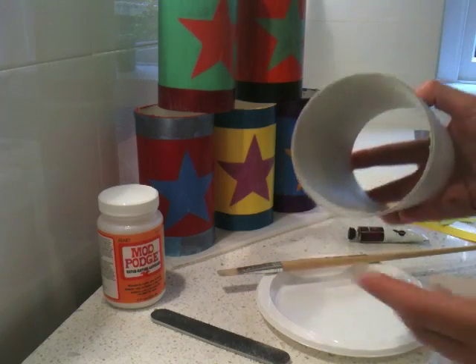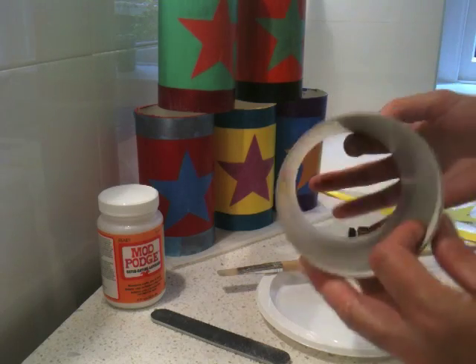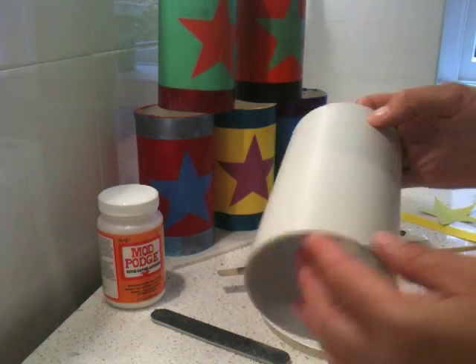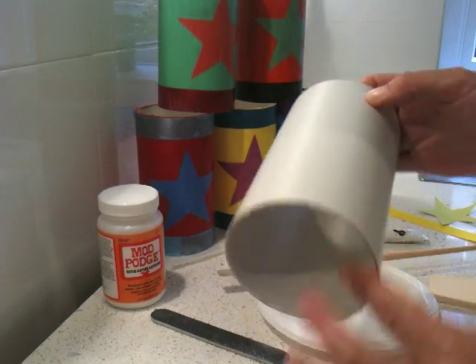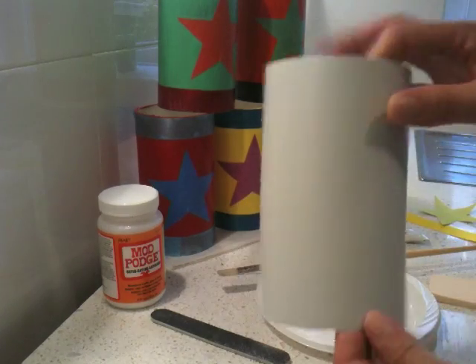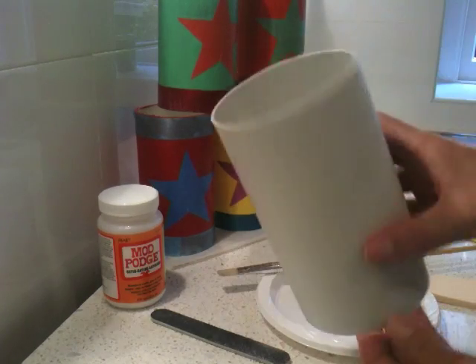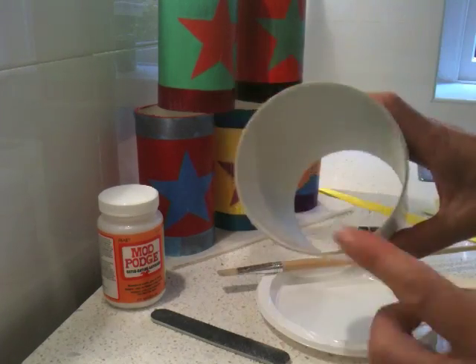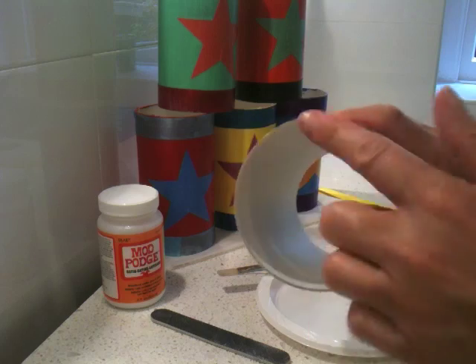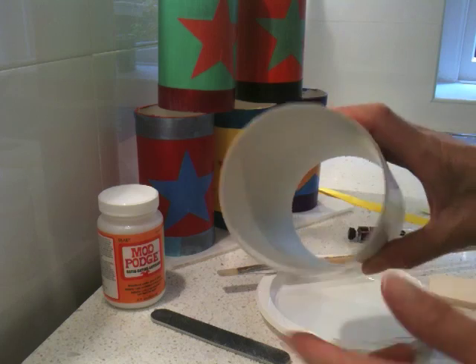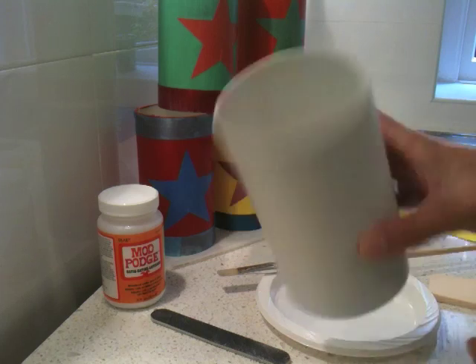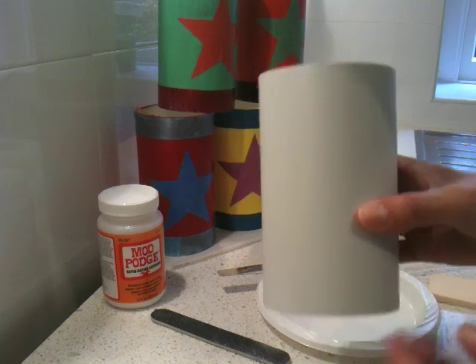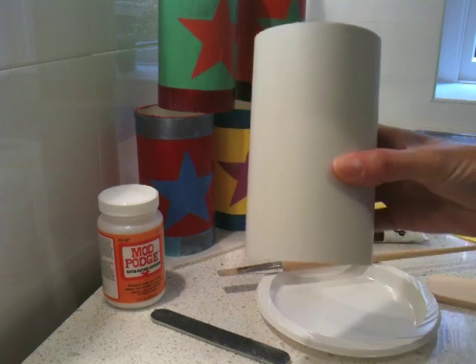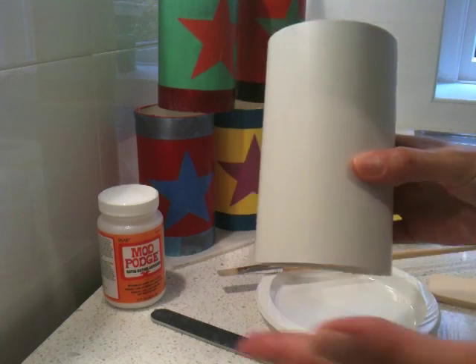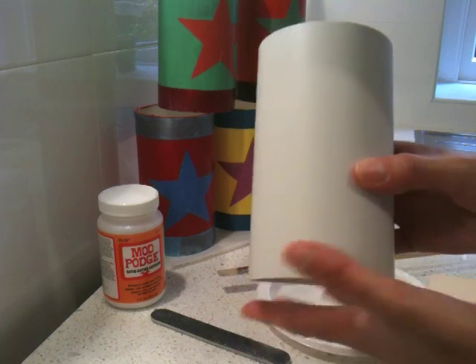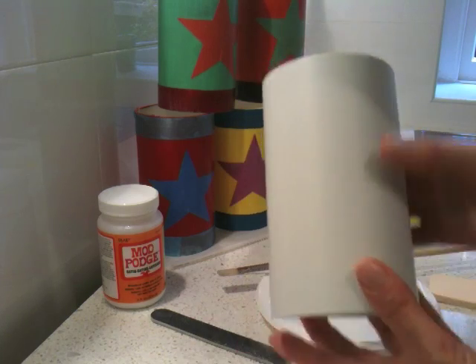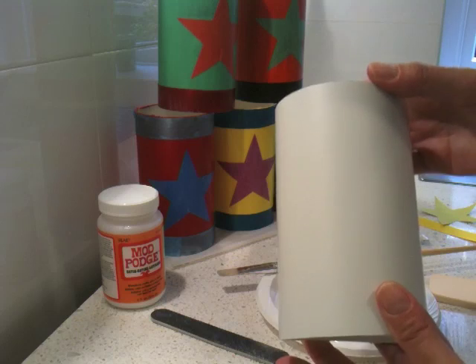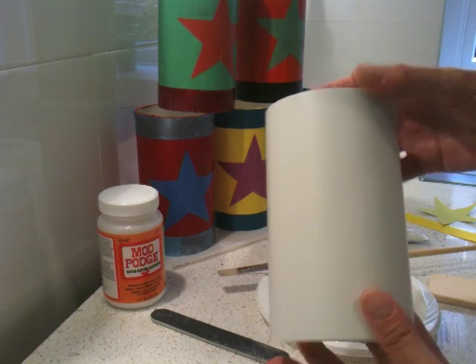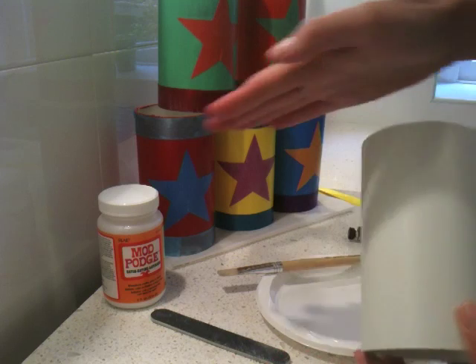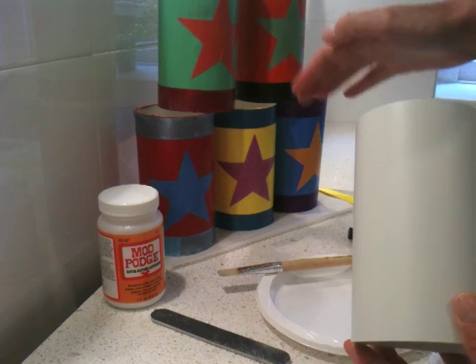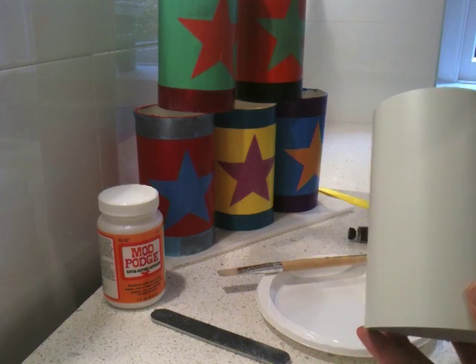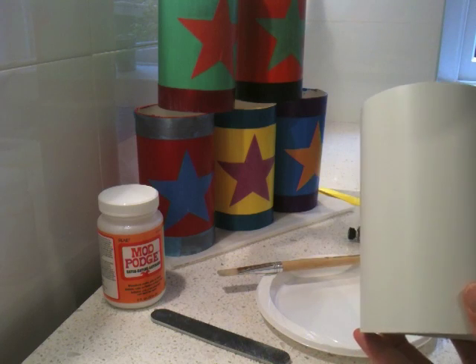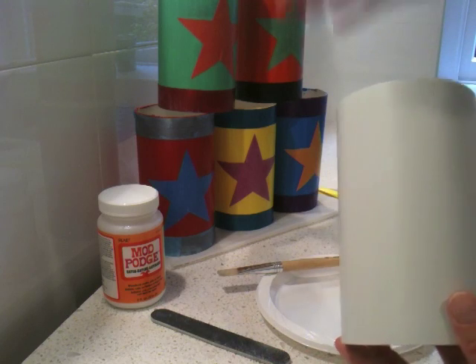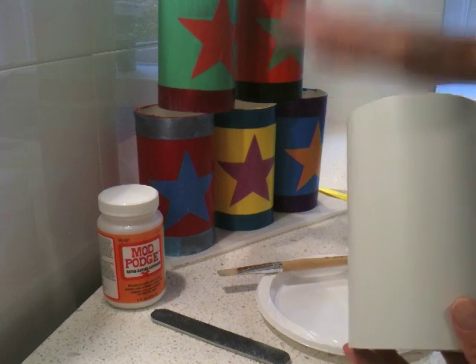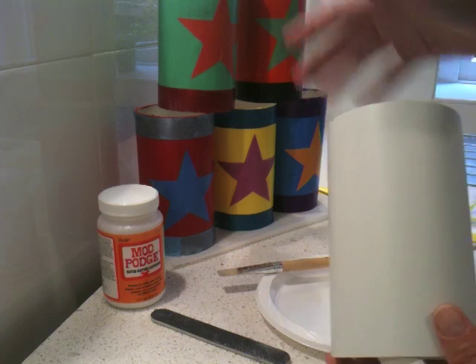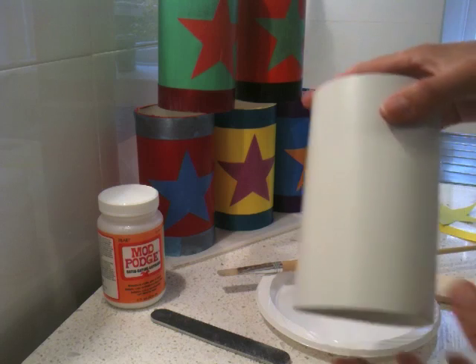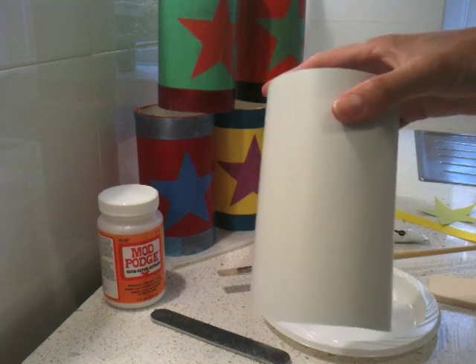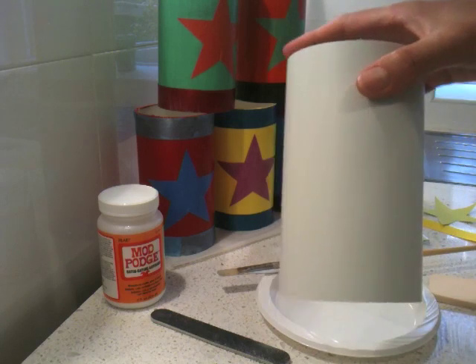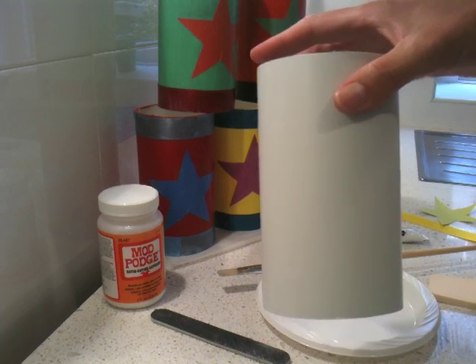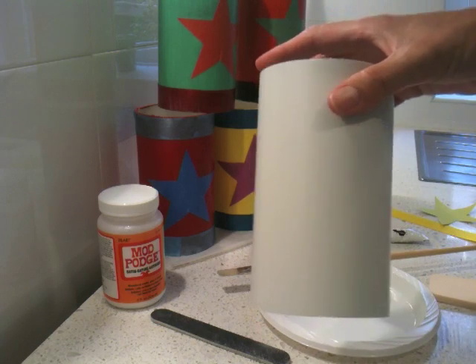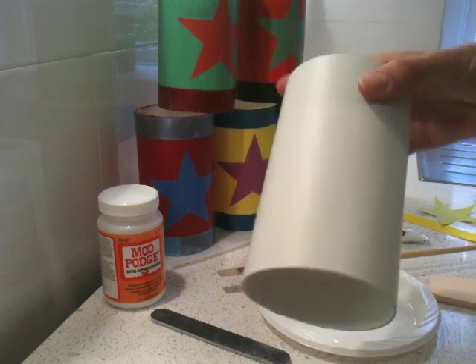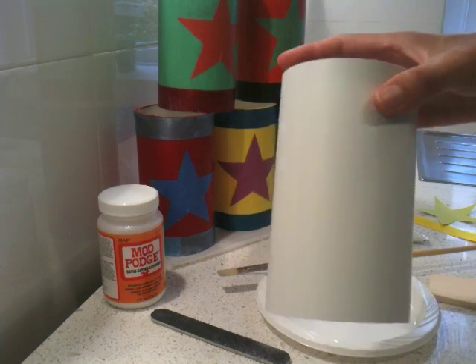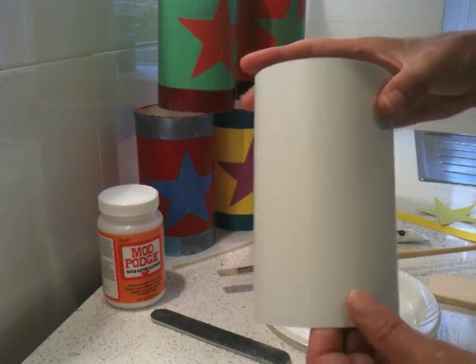This is actually some old PVC piping — you can get it from any hardware store. It's nine centimeters across this one, and we've cut it into six equal pieces so that we have three on the bottom, two, and then one on the very top, so that it can be like a pyramid when you knock them over with a ball.